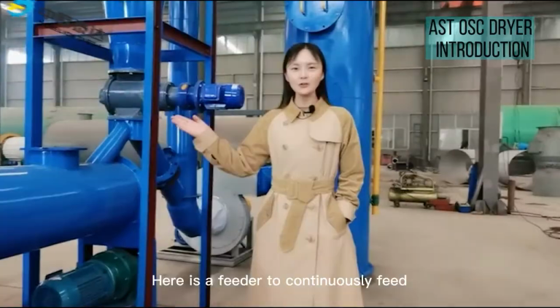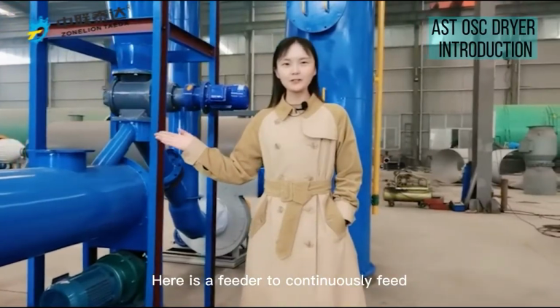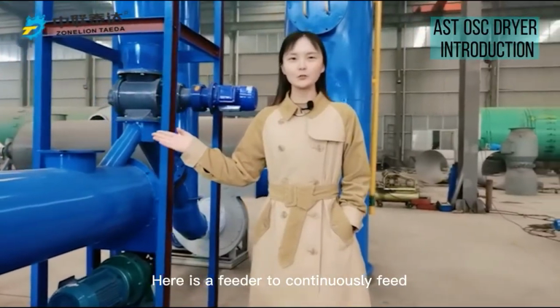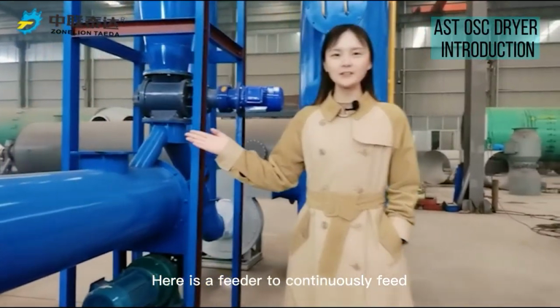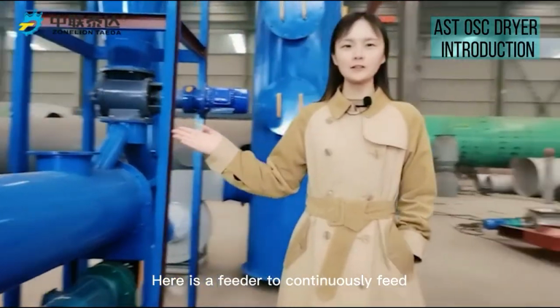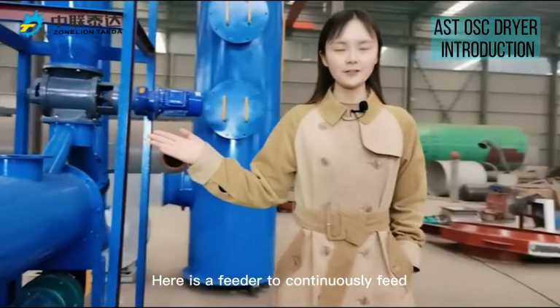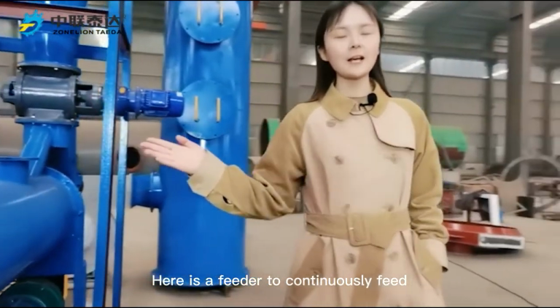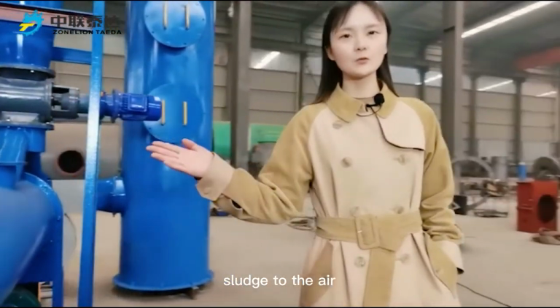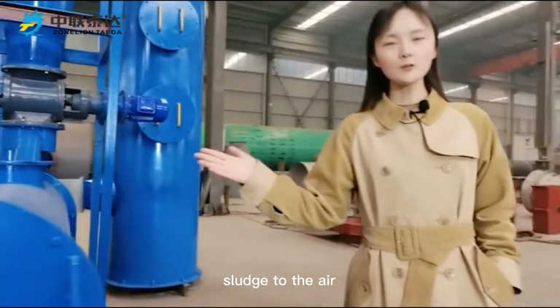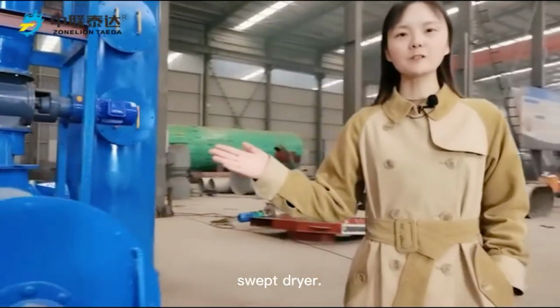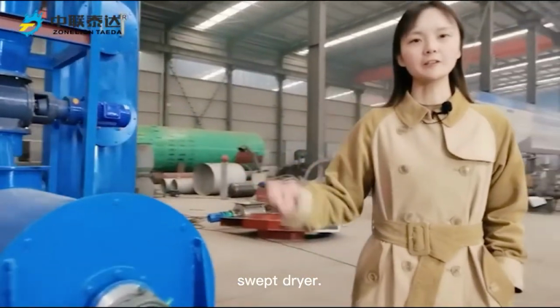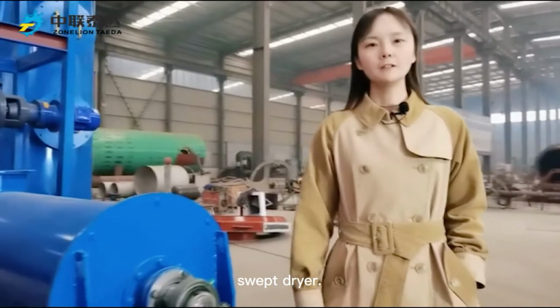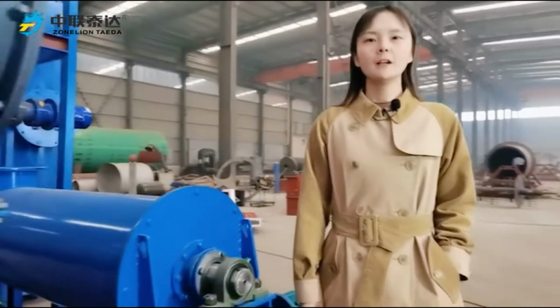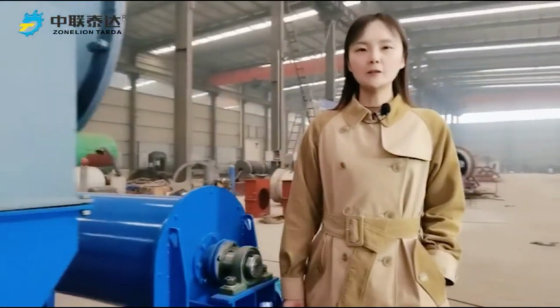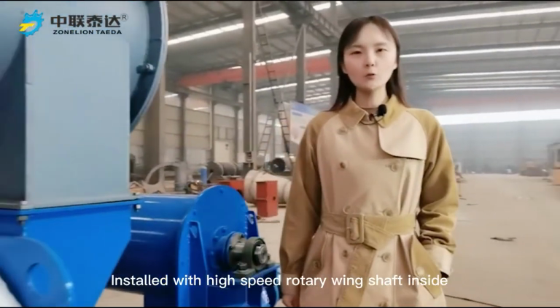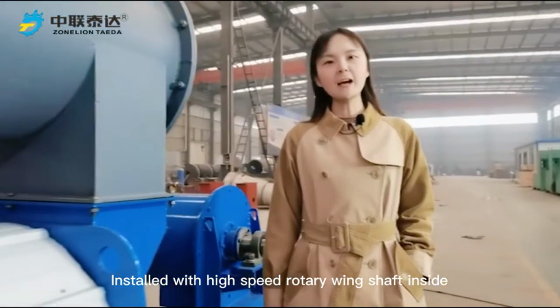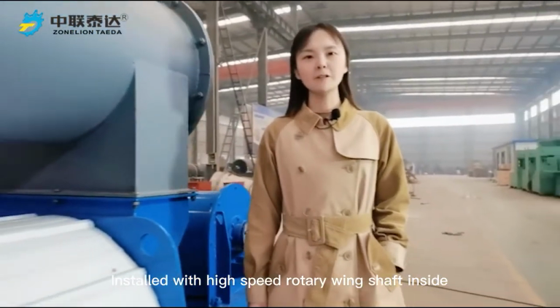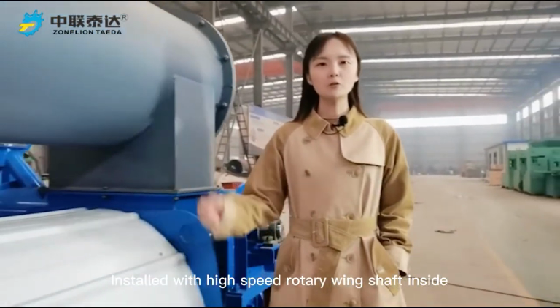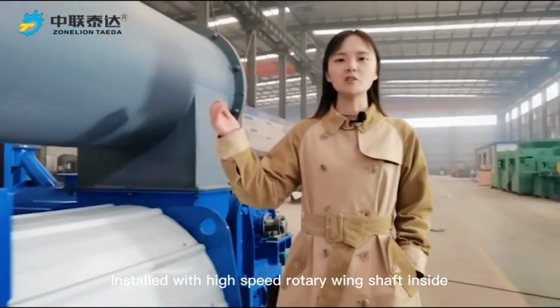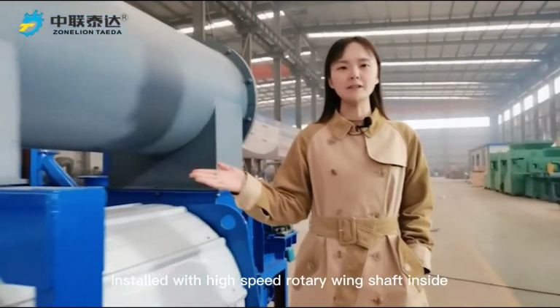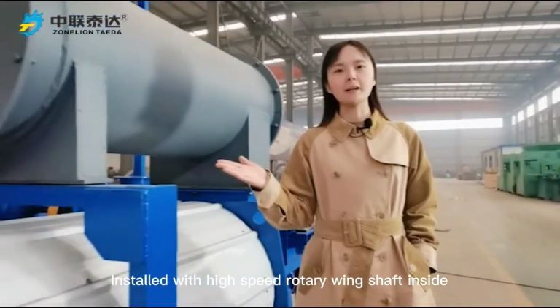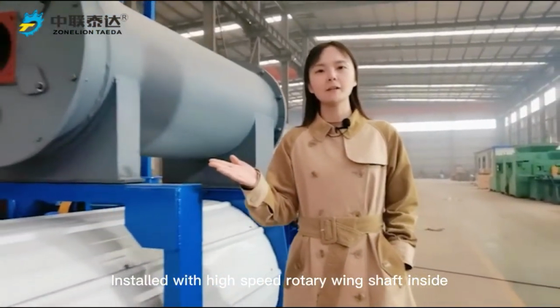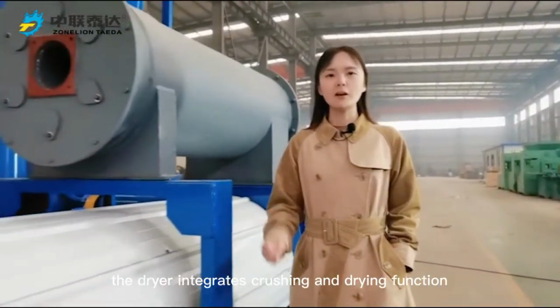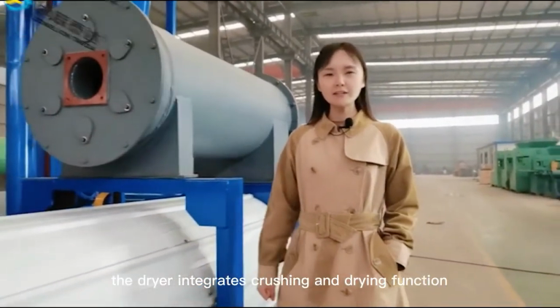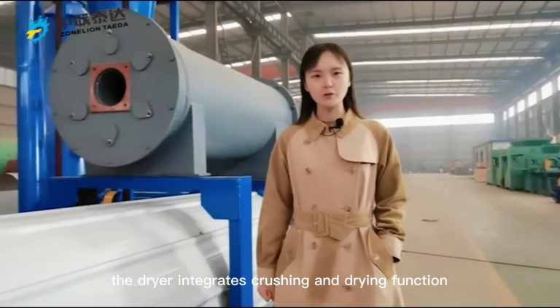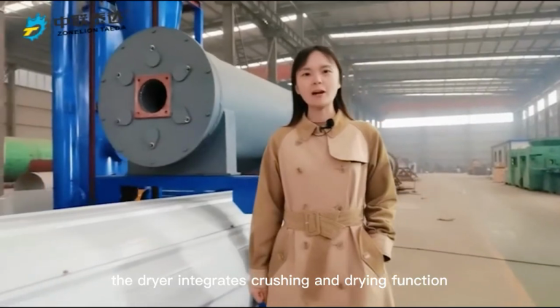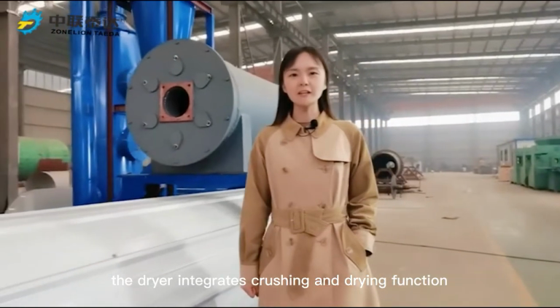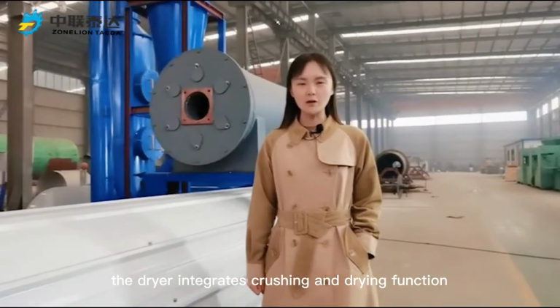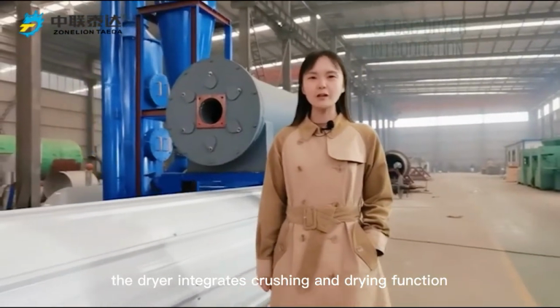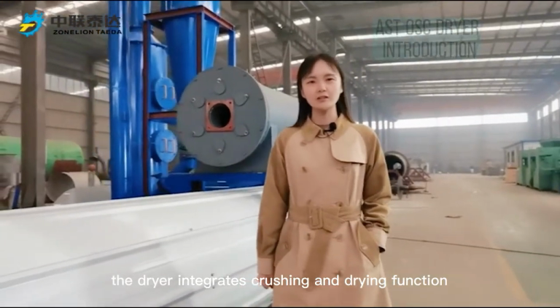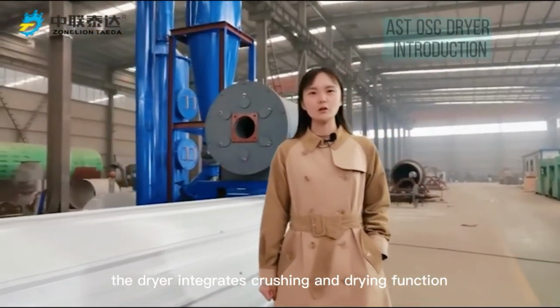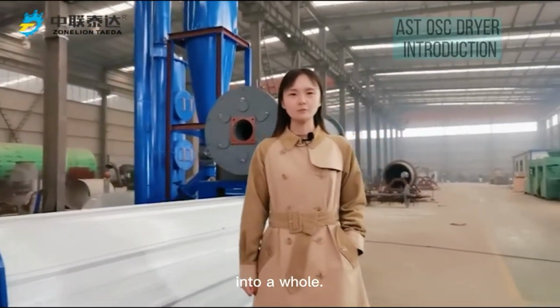Here is a feeder to continuously feed sludge to the air-swept dryer. Installed with a high-speed Rotor Wind shaft inside, the dryer integrates crushing and drying function into a whole.